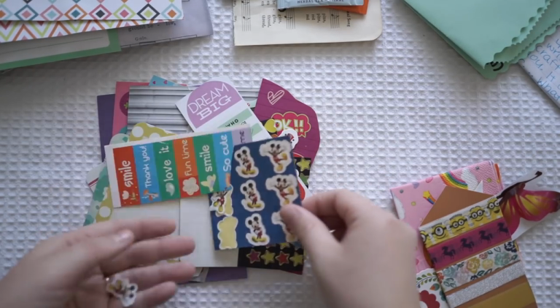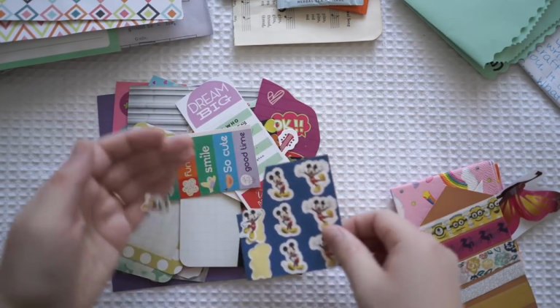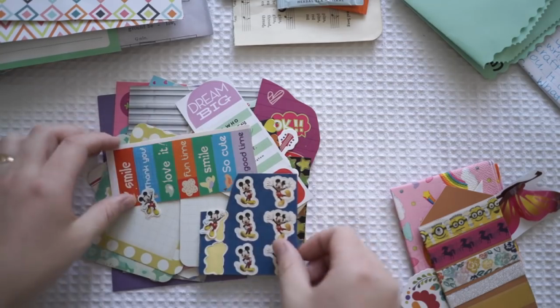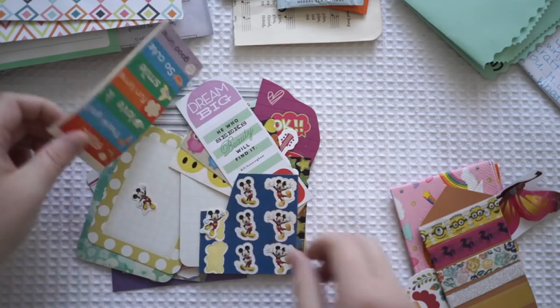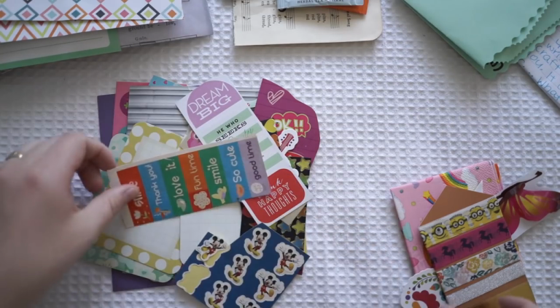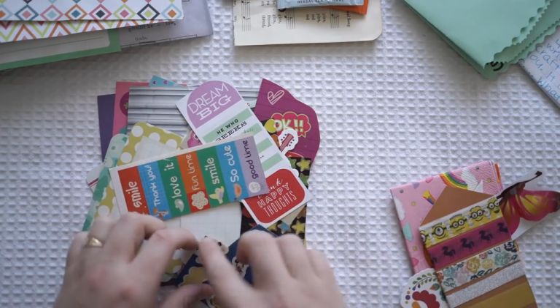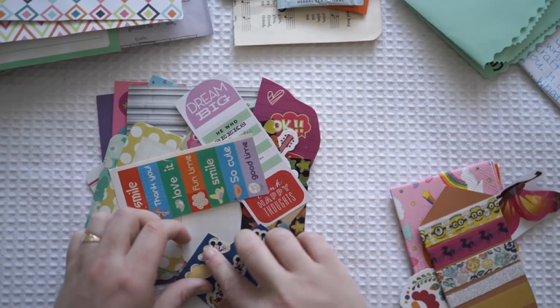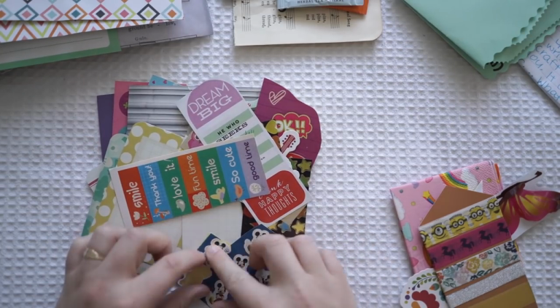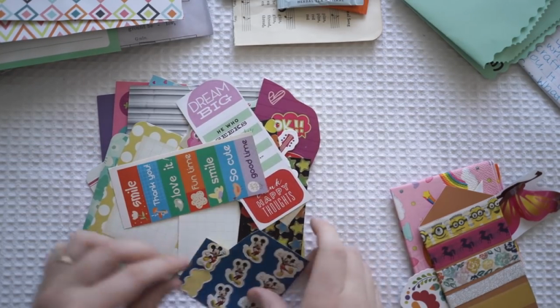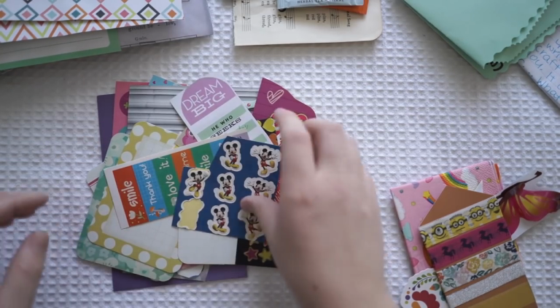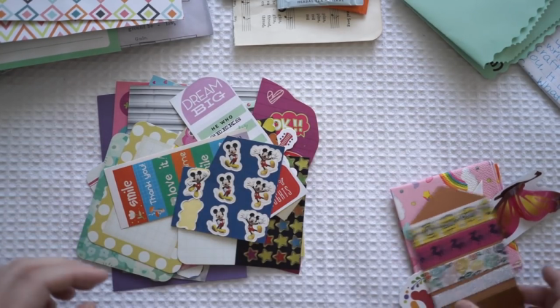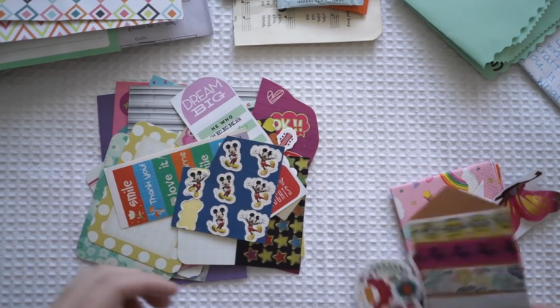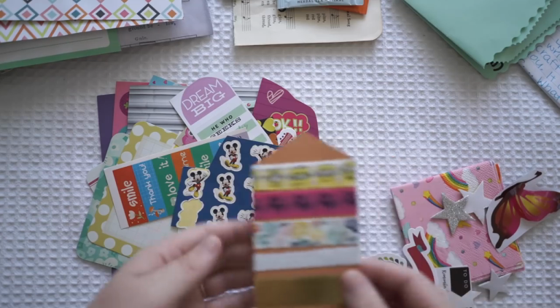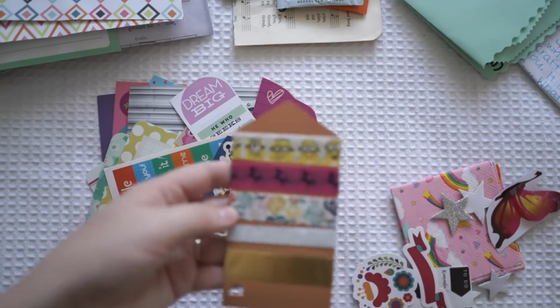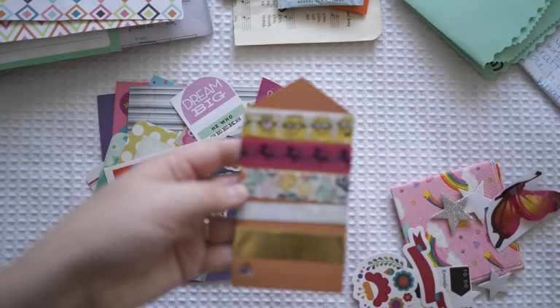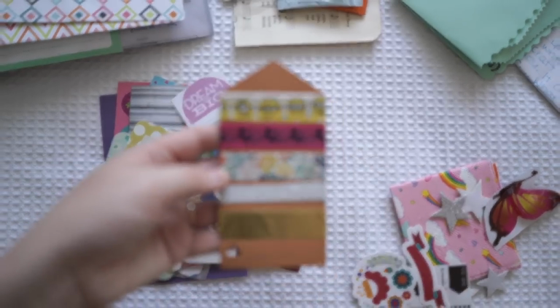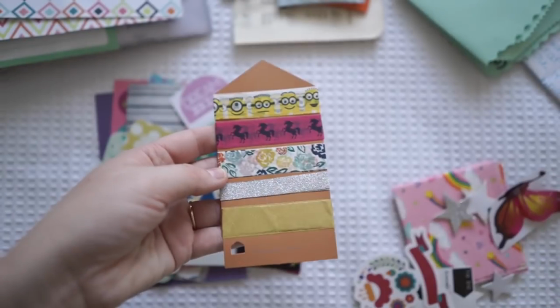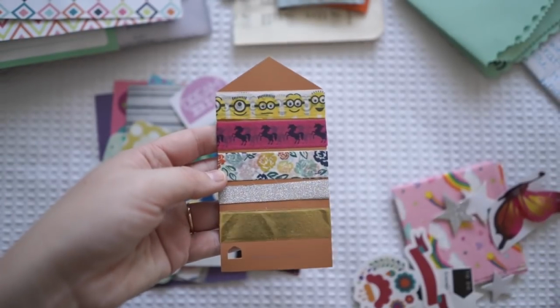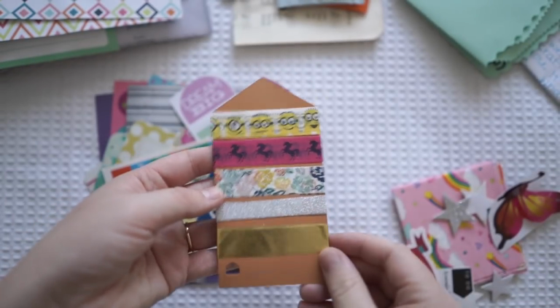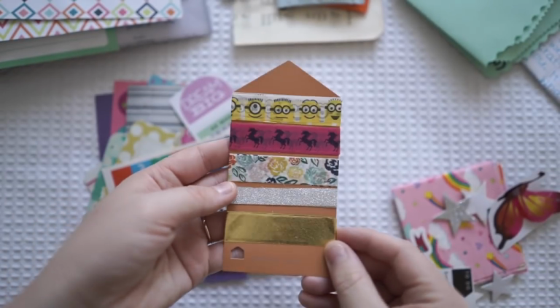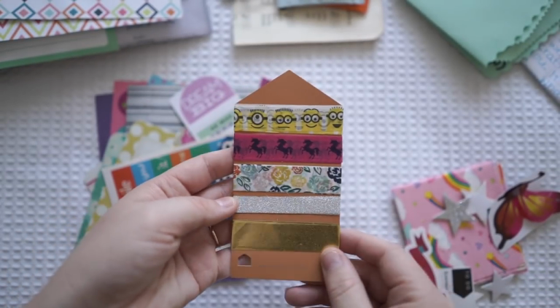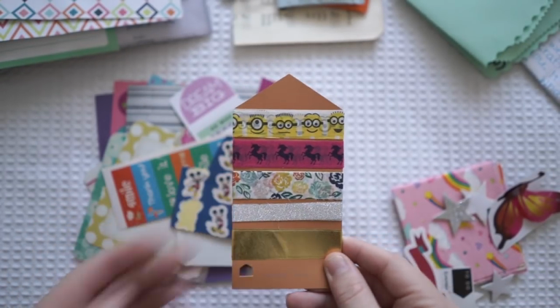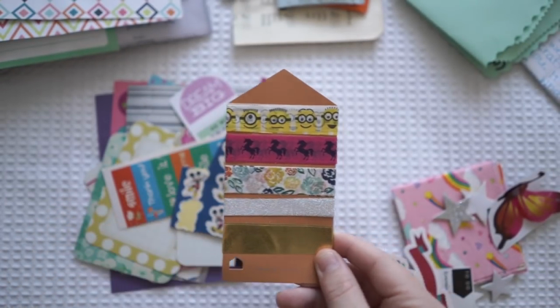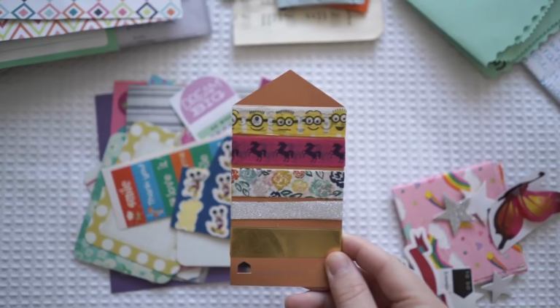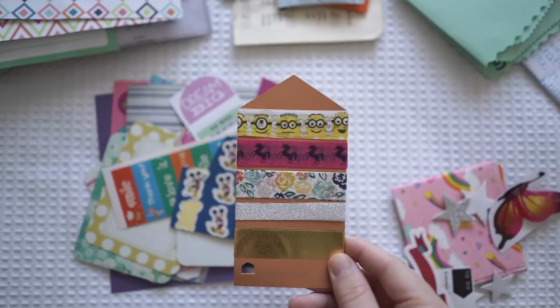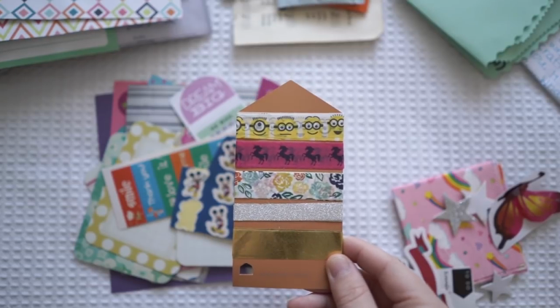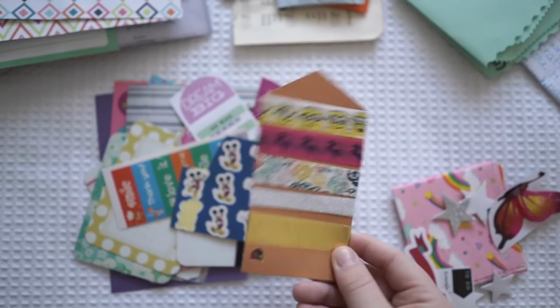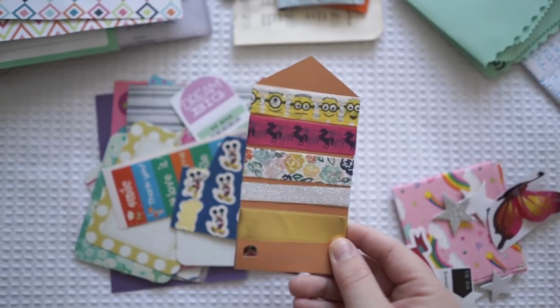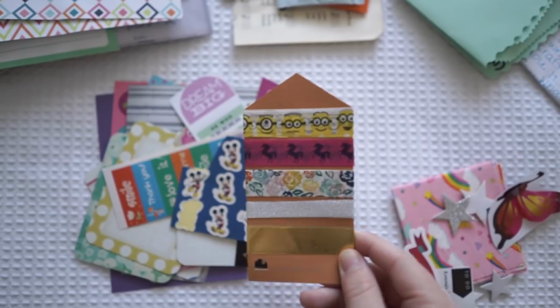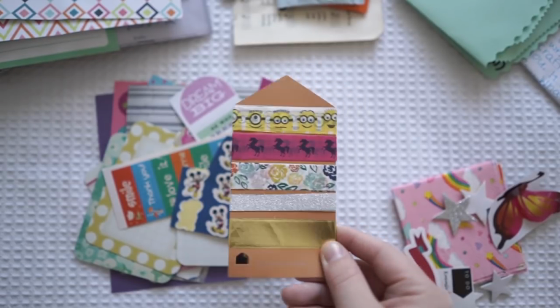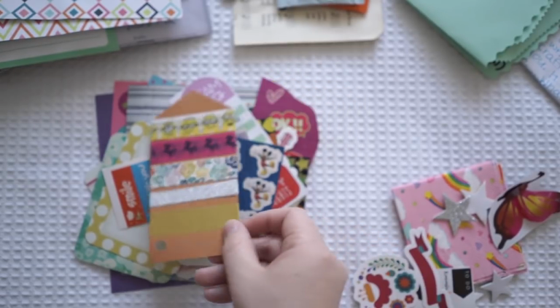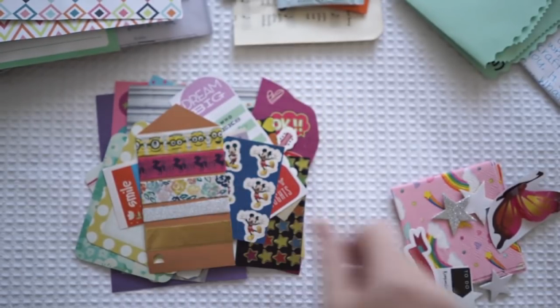Very very colorful stickers here - oh, it's a Mickey Mouse, I'll stick him back on. And then we've got some washi tape samples: the minions, some unicorn, florals, some glitter and some gold. Thank you.